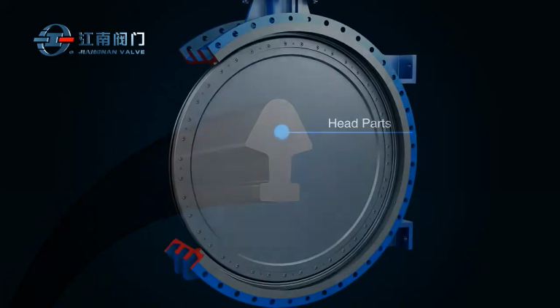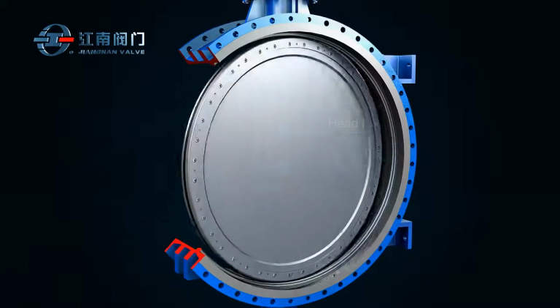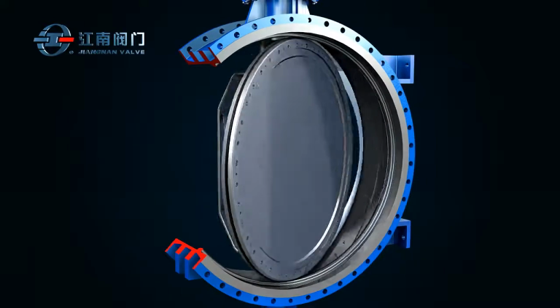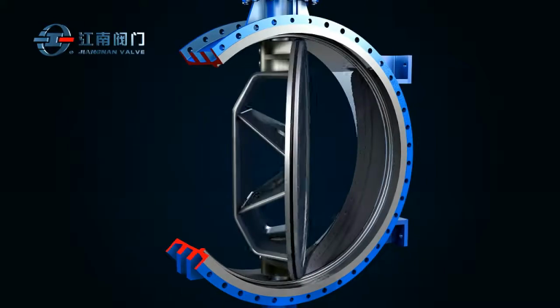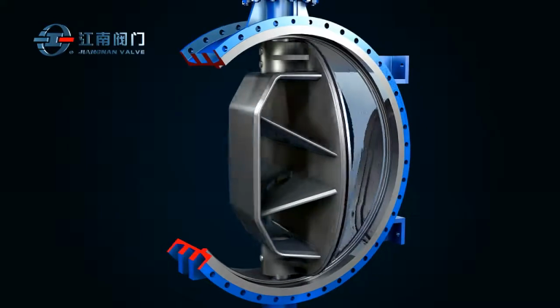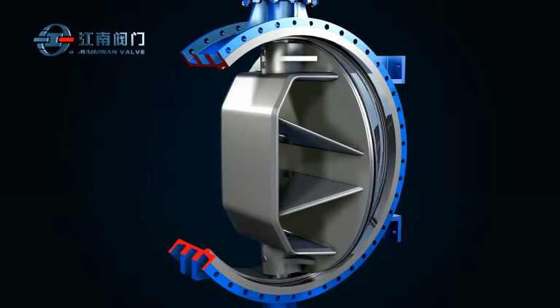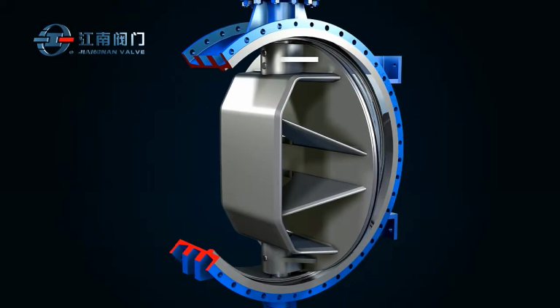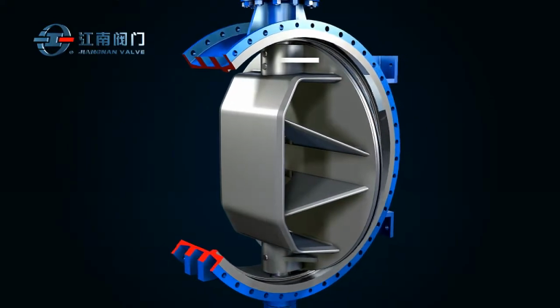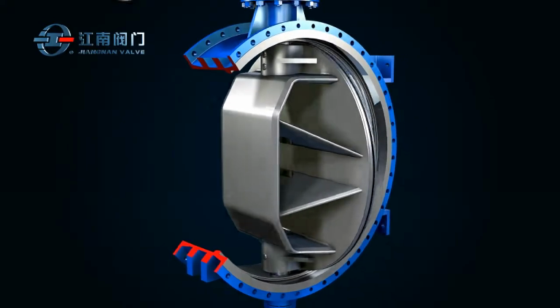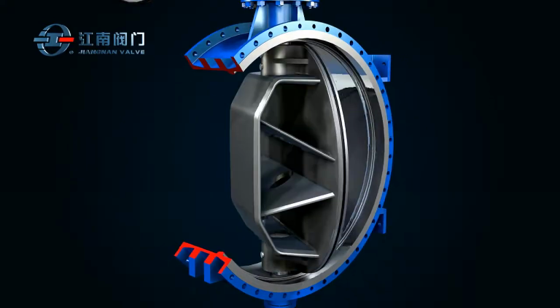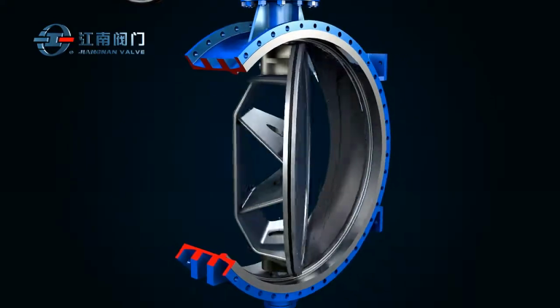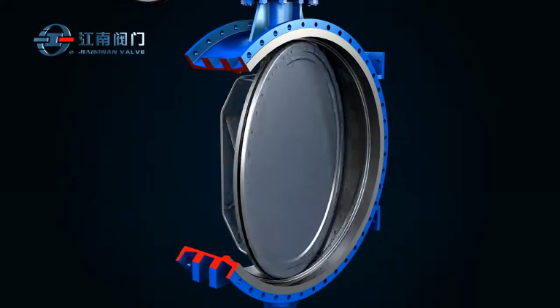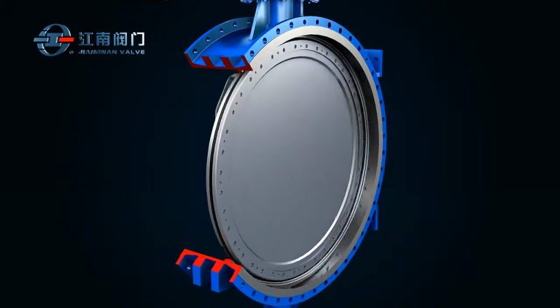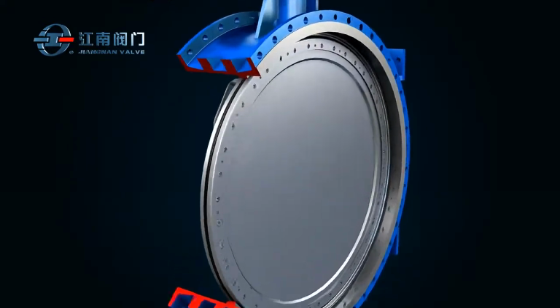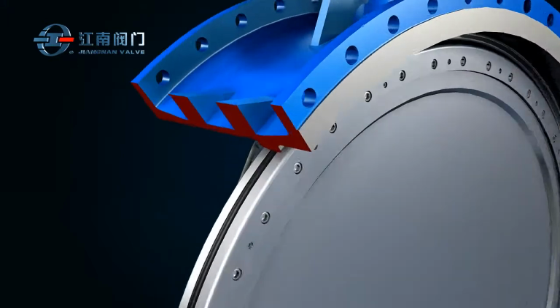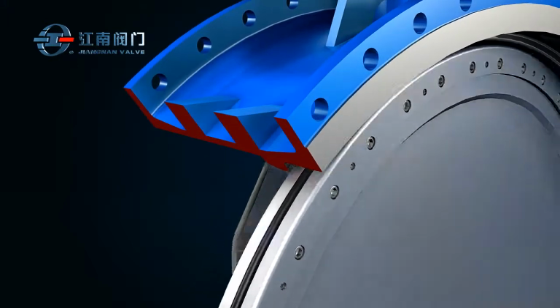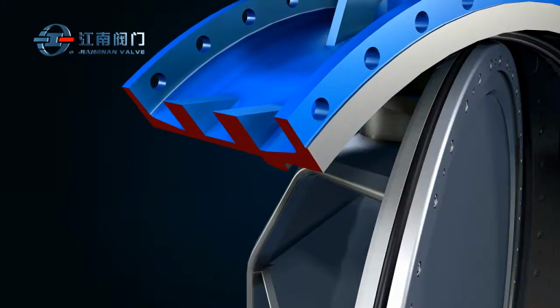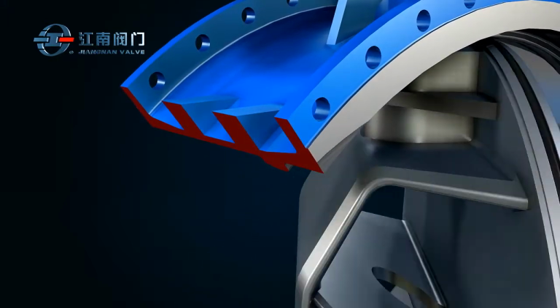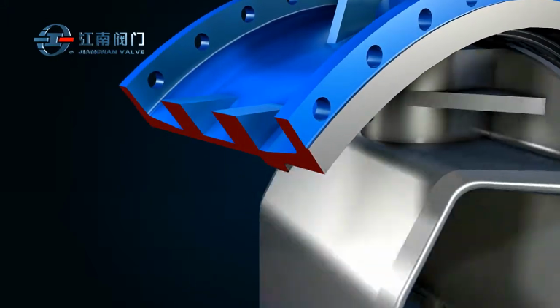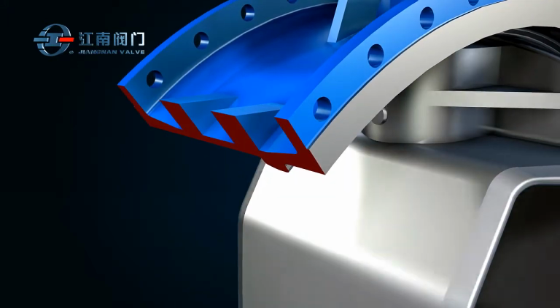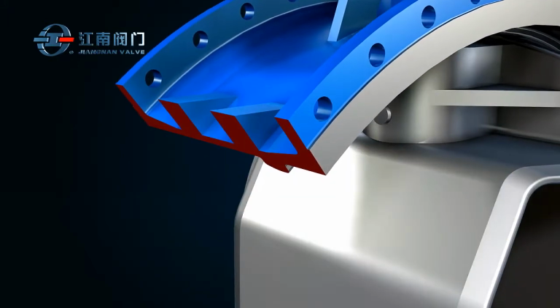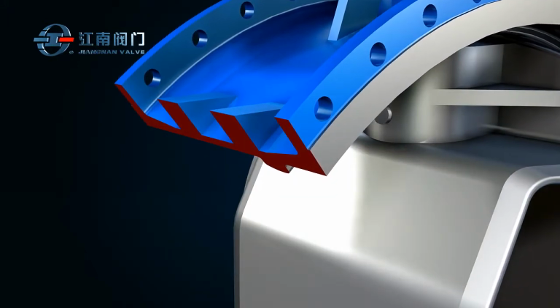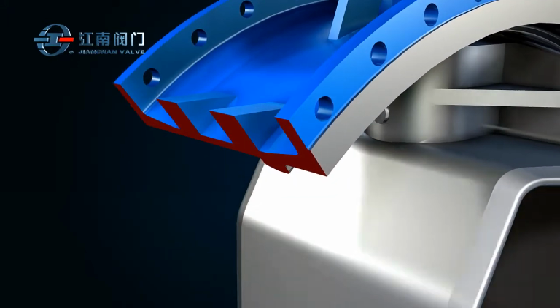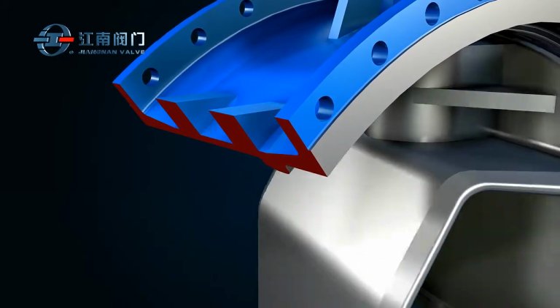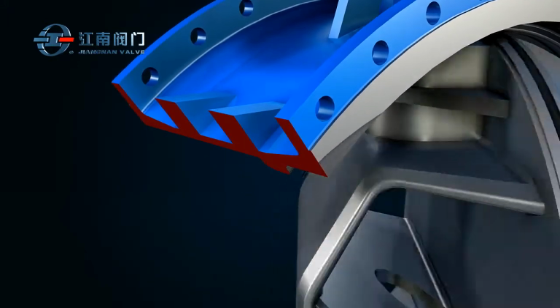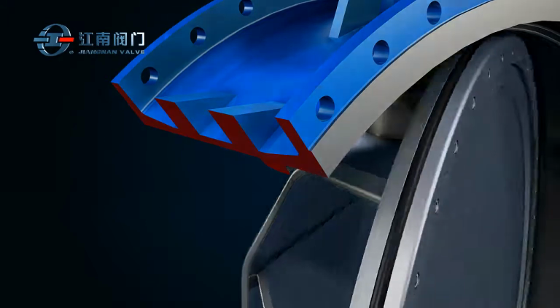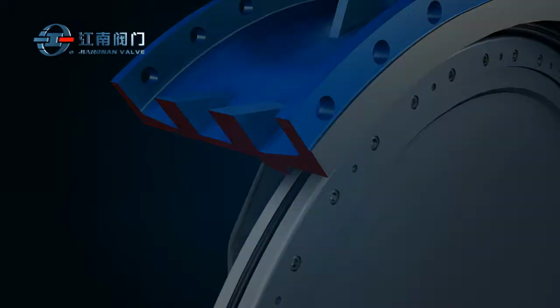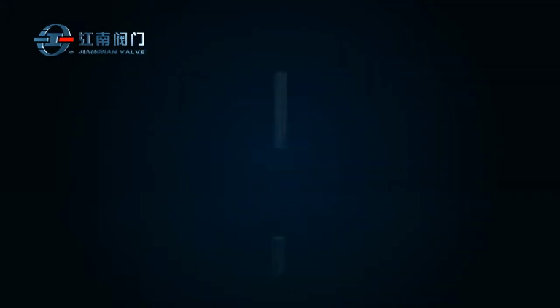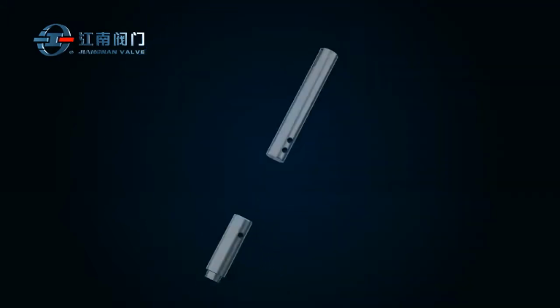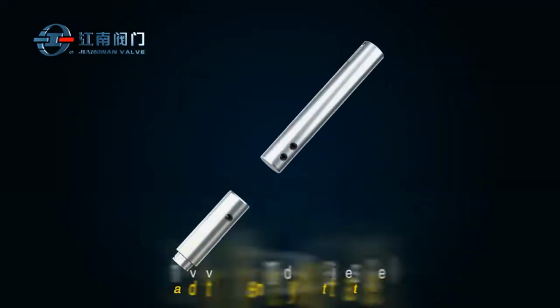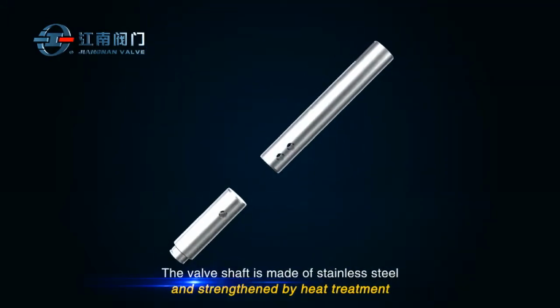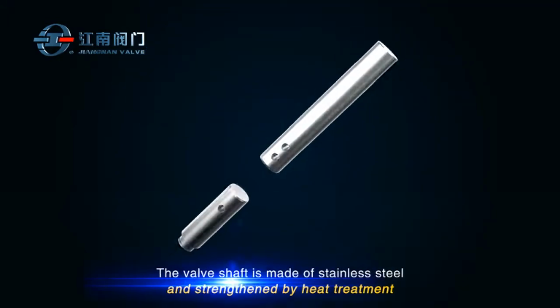The spade-shaped cross-section structure is designed to prevent the seal ring from coming off during valve opening or closing, and to properly adjust the compression on the seal ring to achieve the best sealing and operating effects.